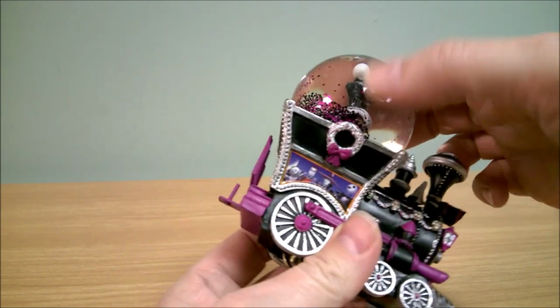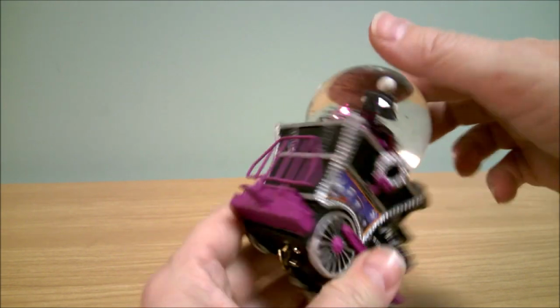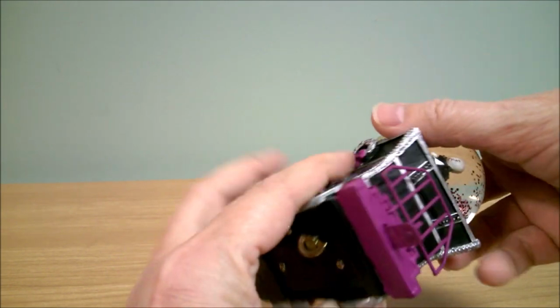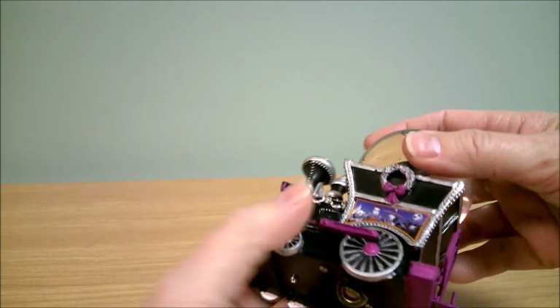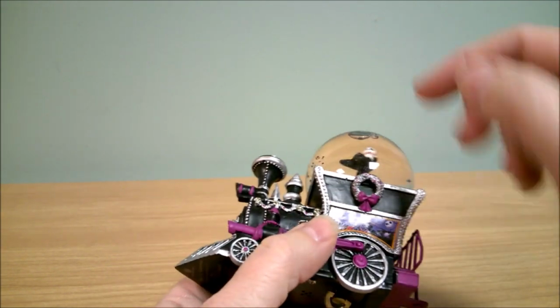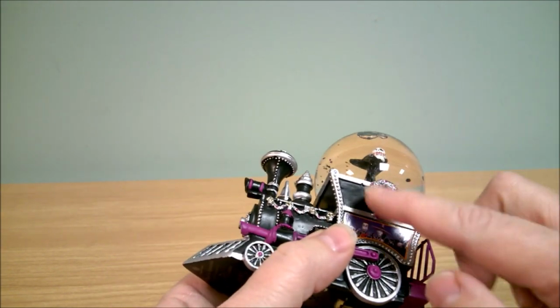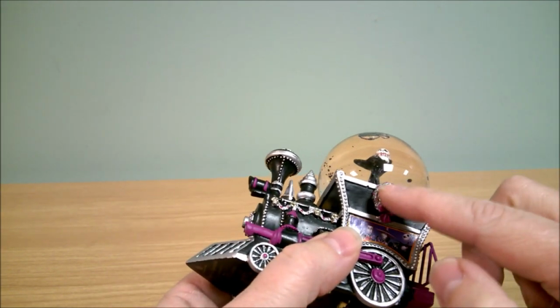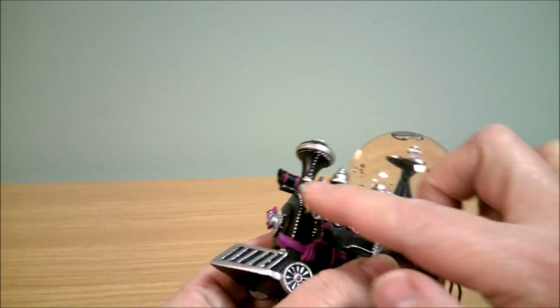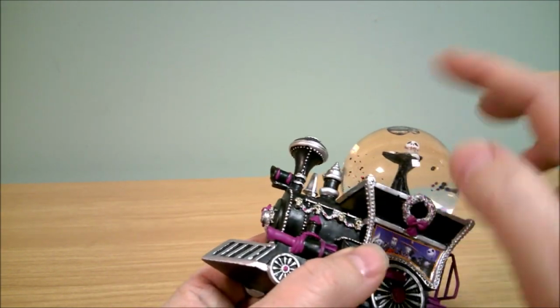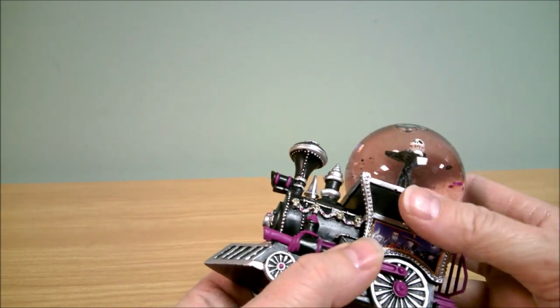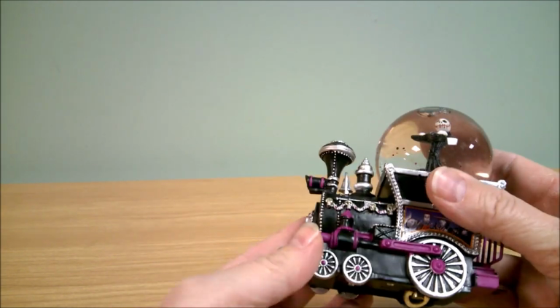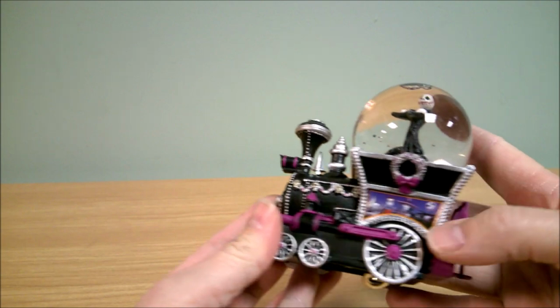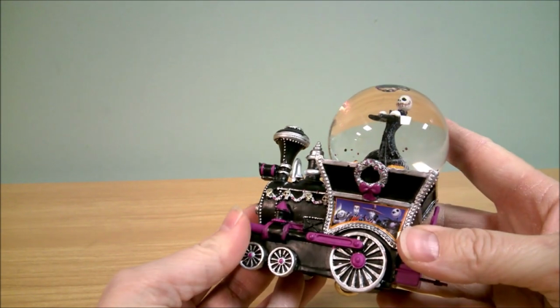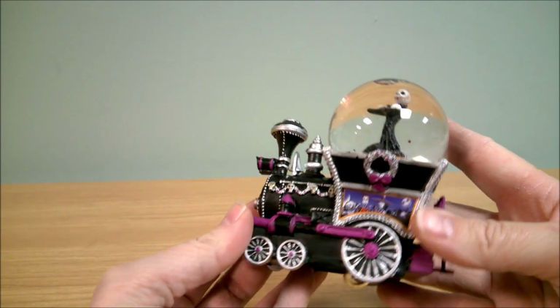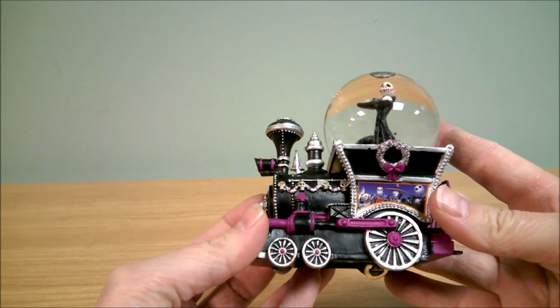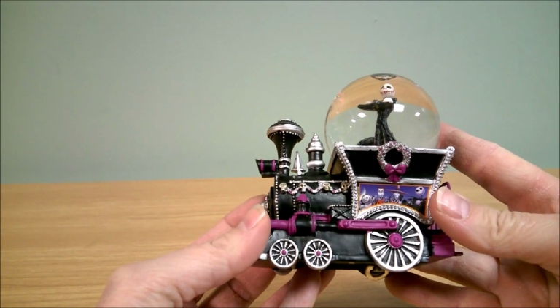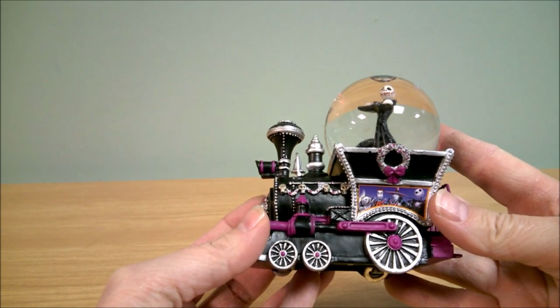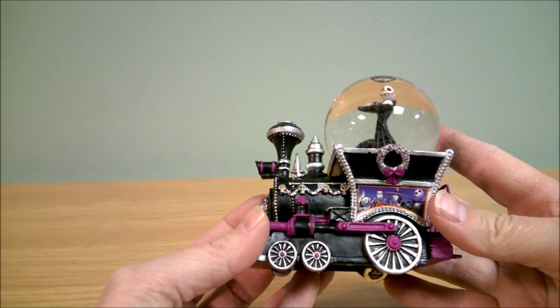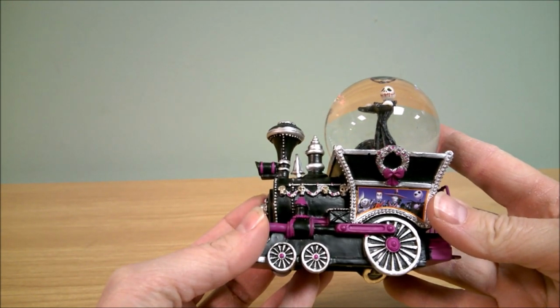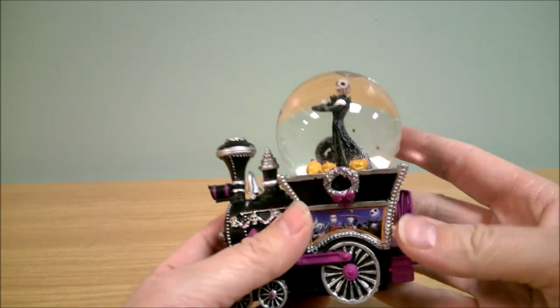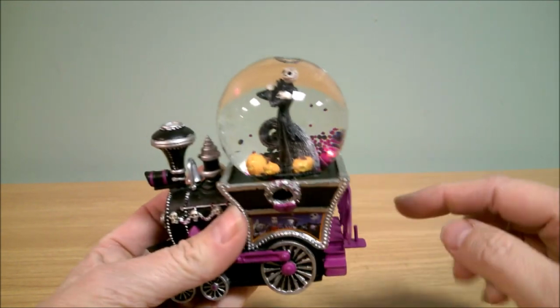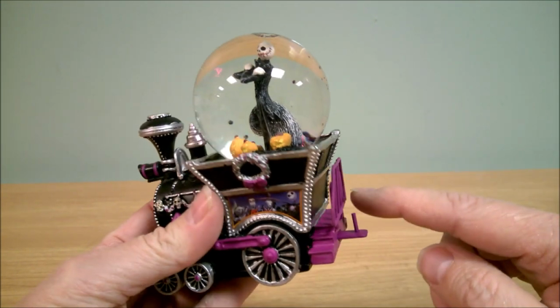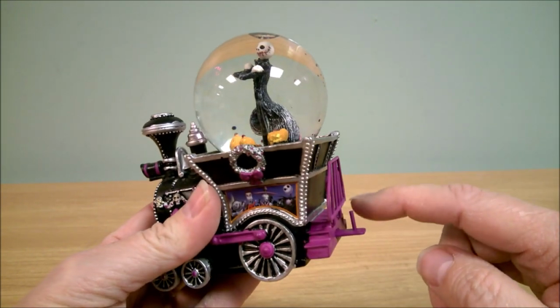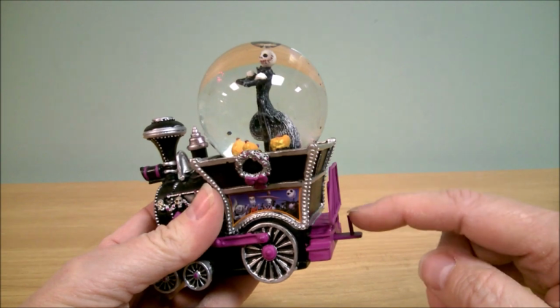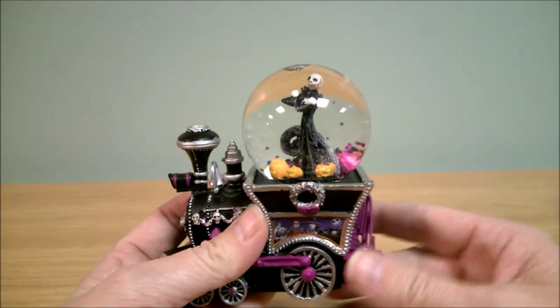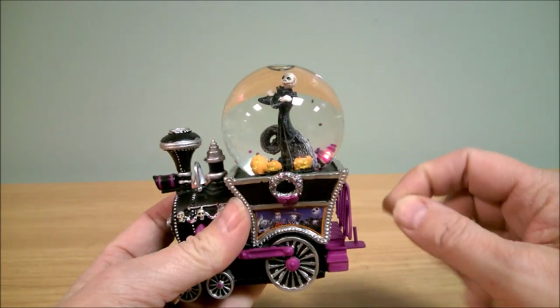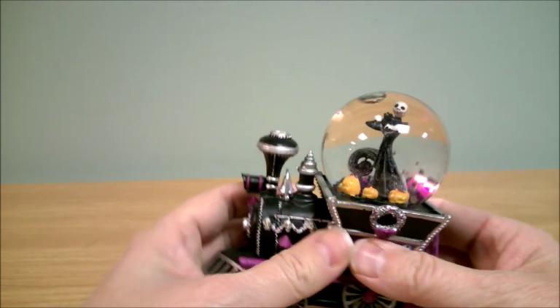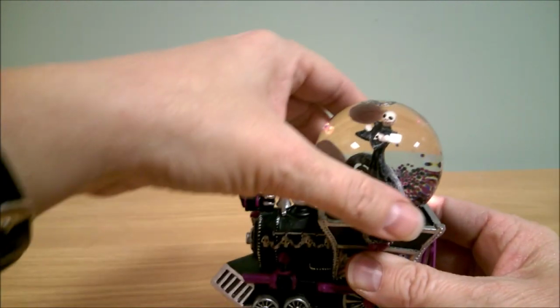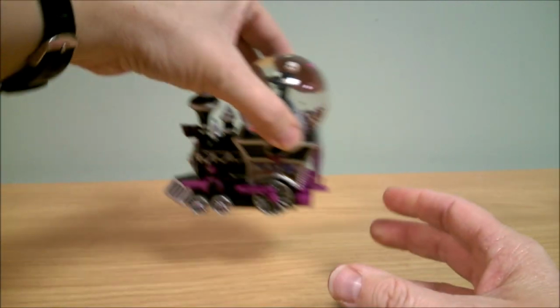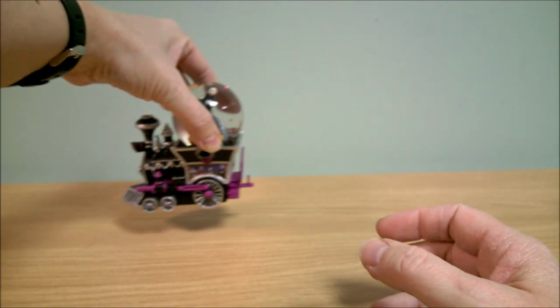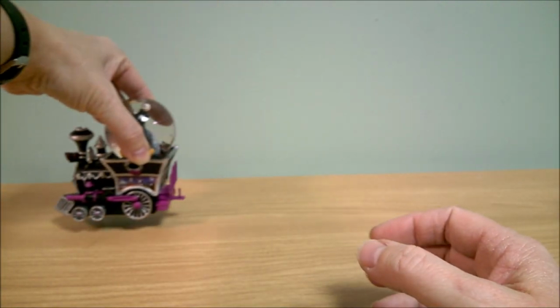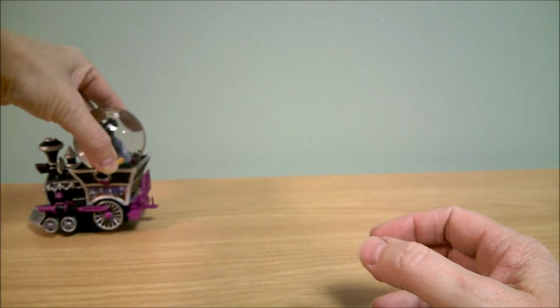And a little cute wreath. They kind of made it a little Christmassy too with the little wreaths on it. It's very cute. And then it's got a little hook for the next train in the series that you can connect on there. So there's issue one.